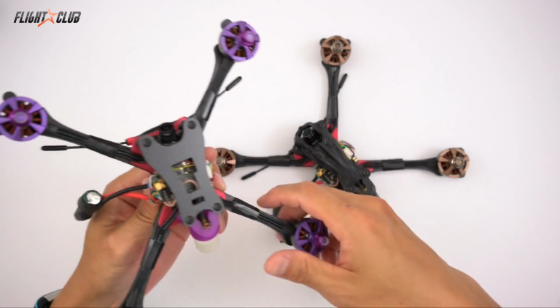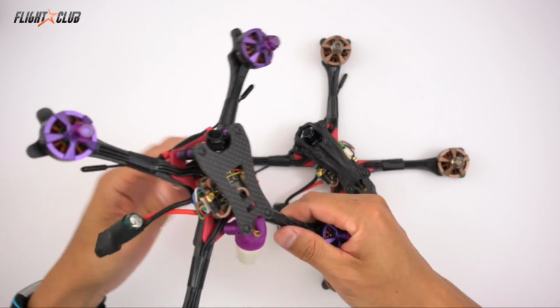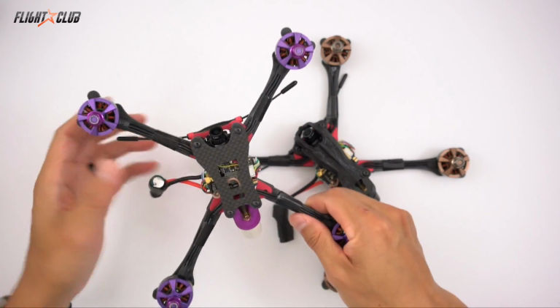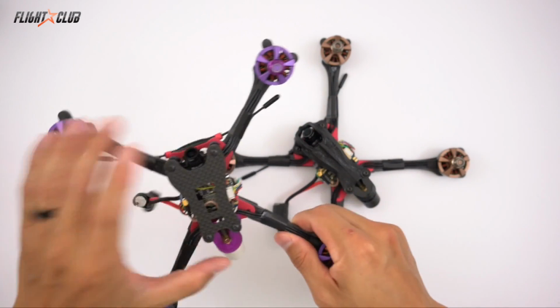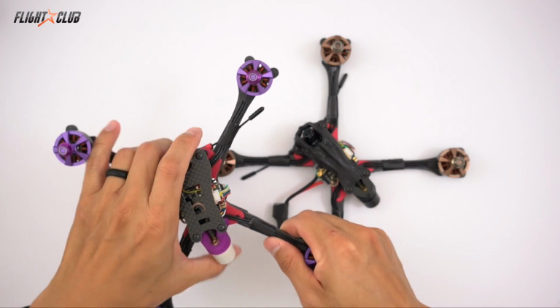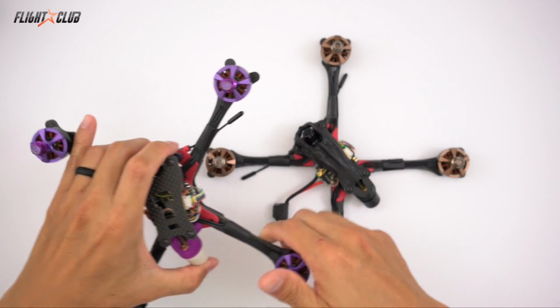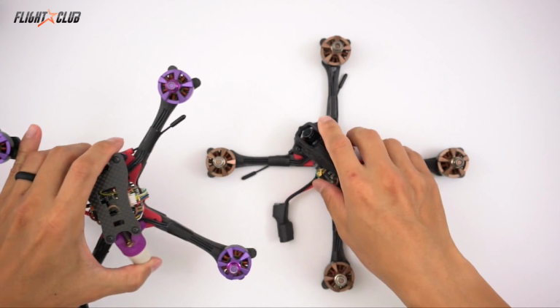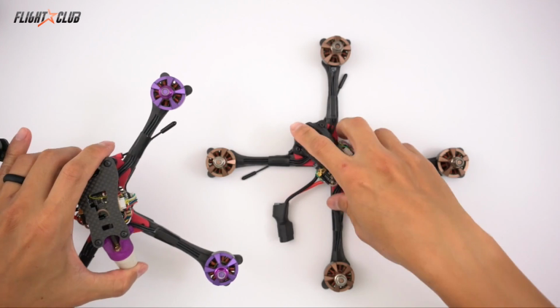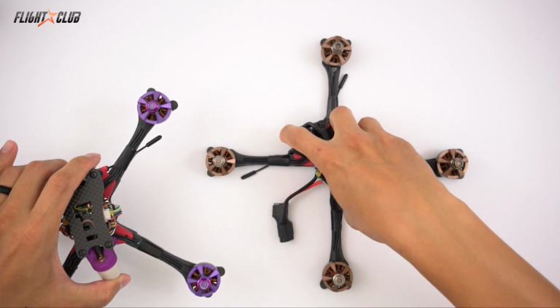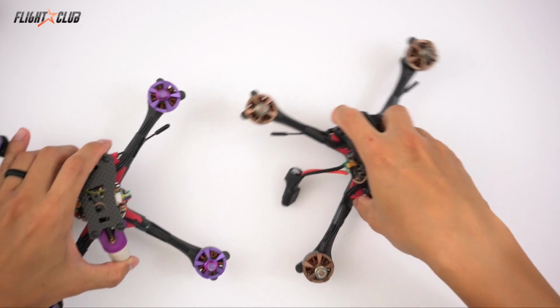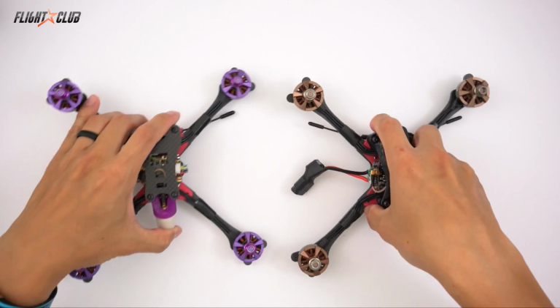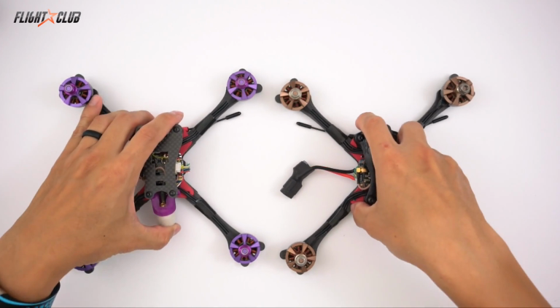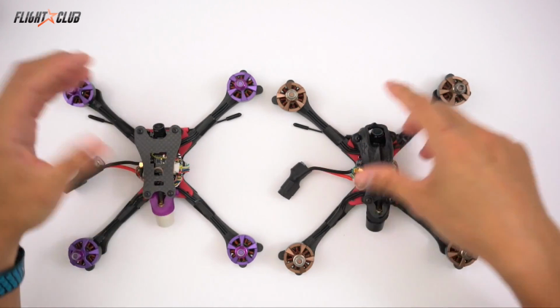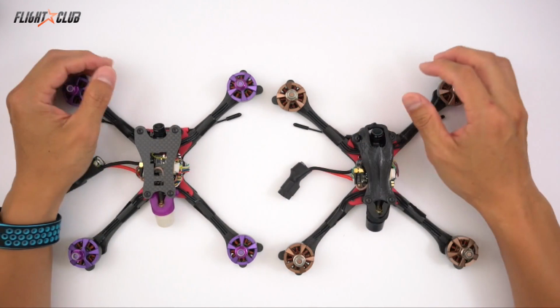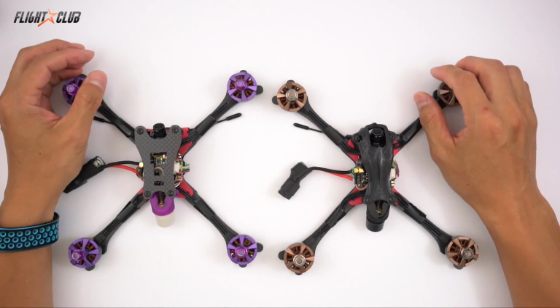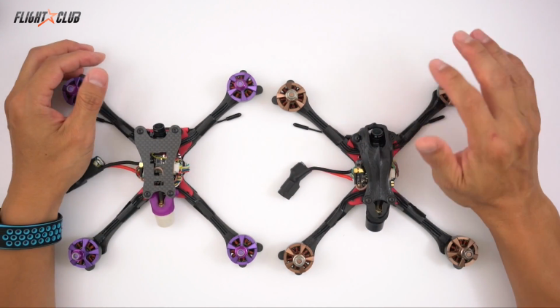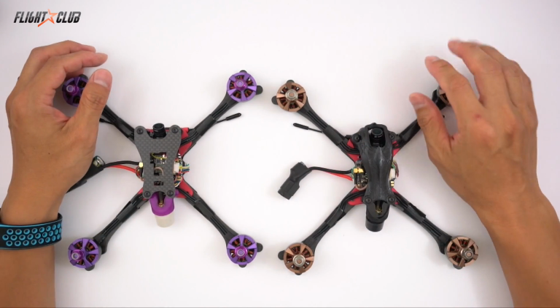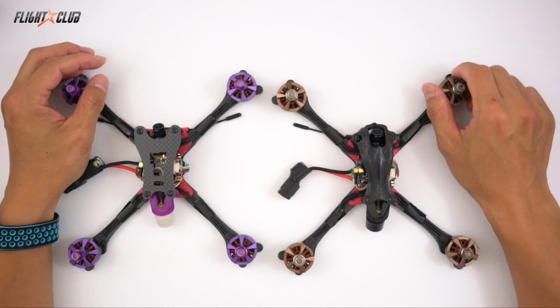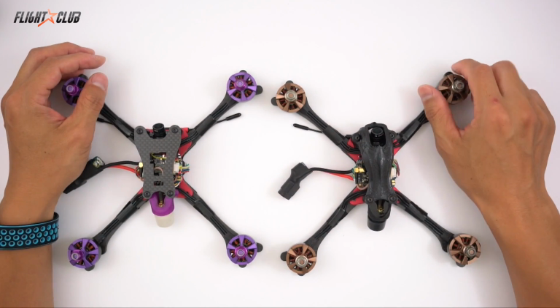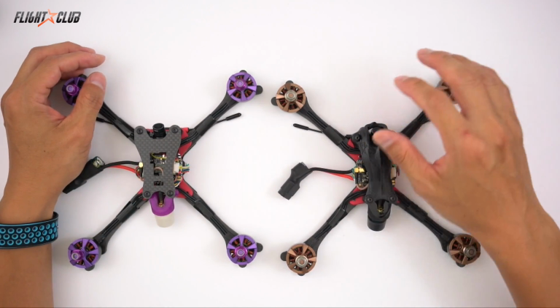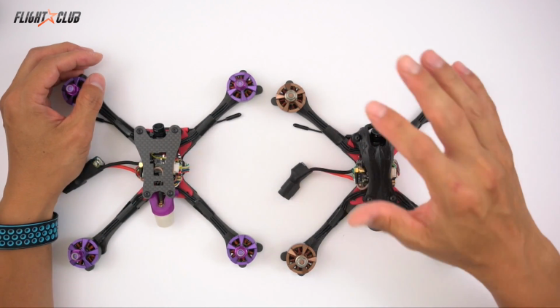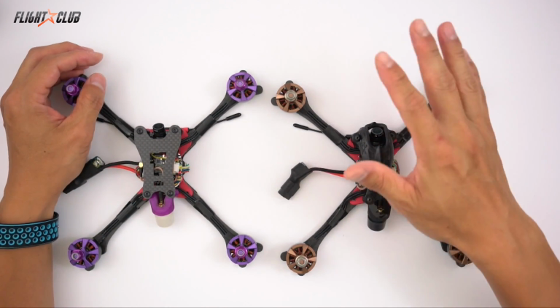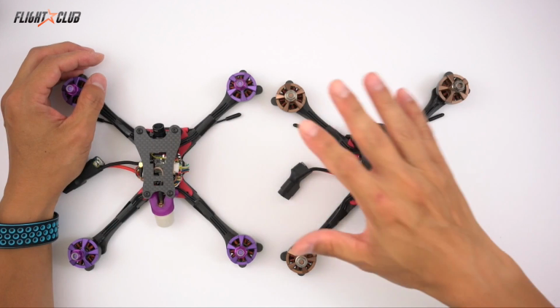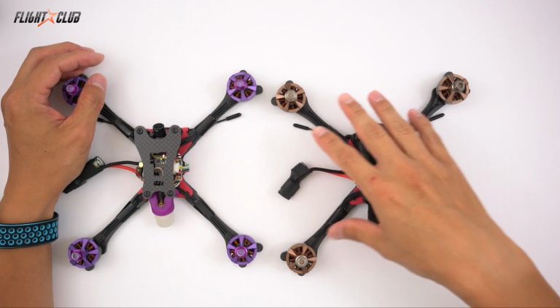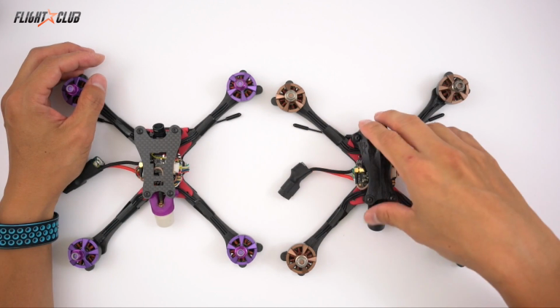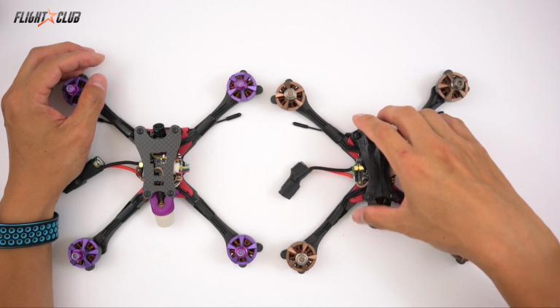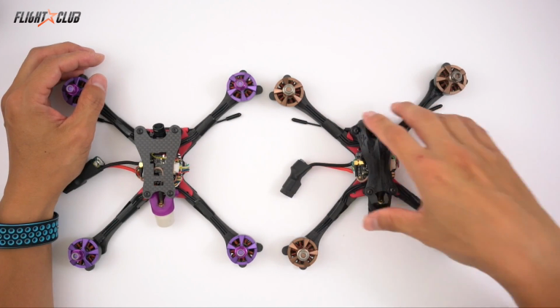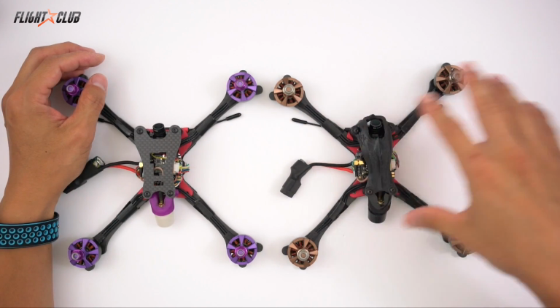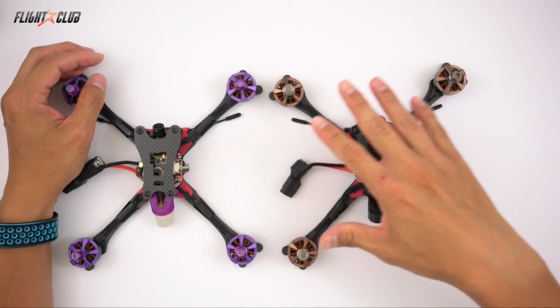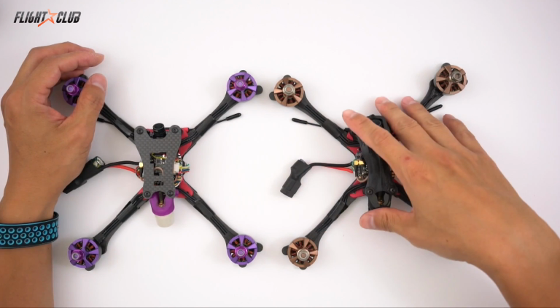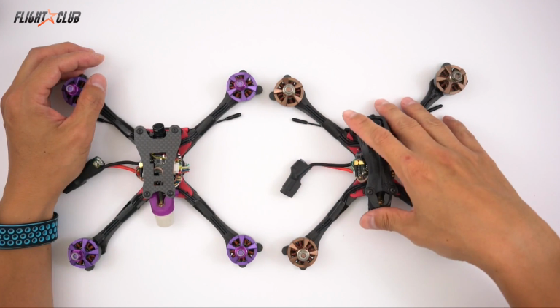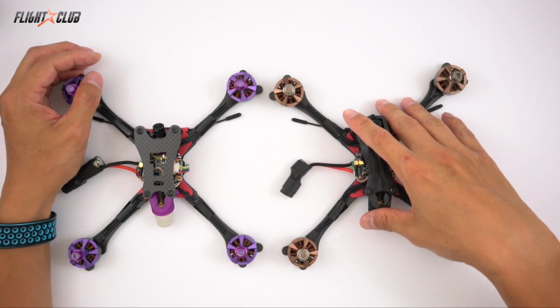Originally I had one built with the T-Motor F40 Pro V2 2400 KV — flew great, but I prefer the lighter, more agile setup of the 2205 motors.